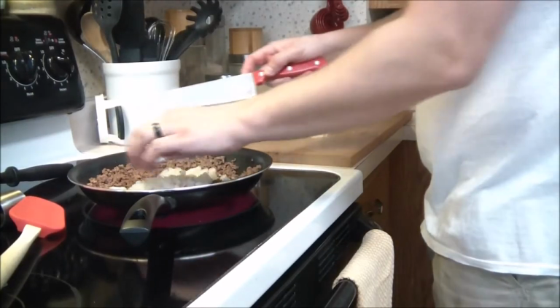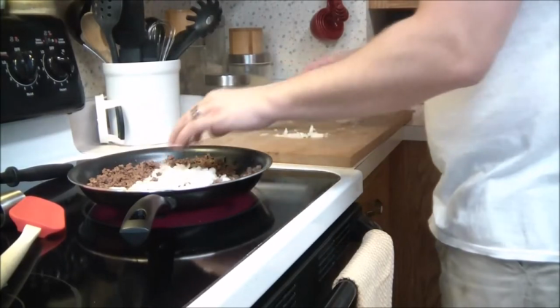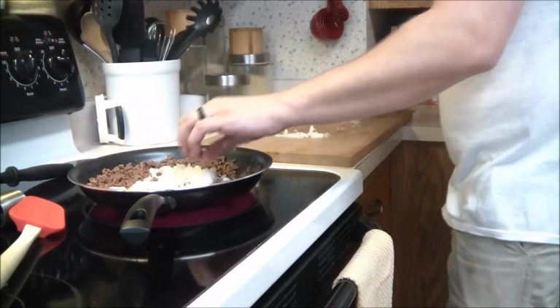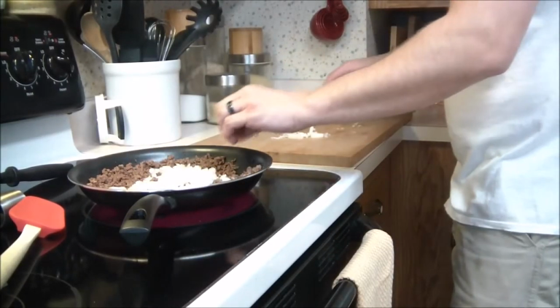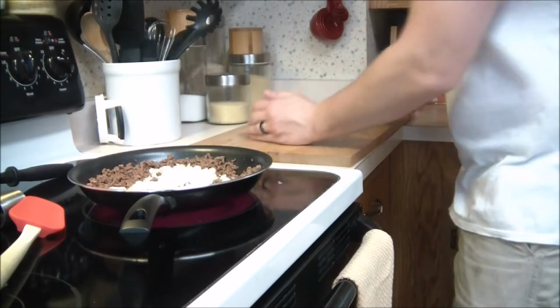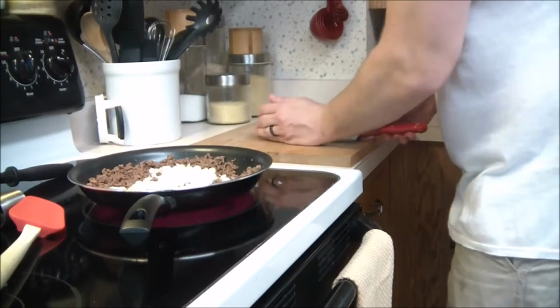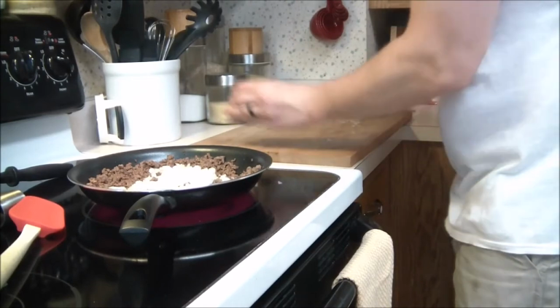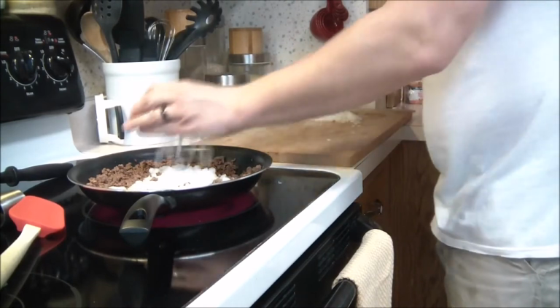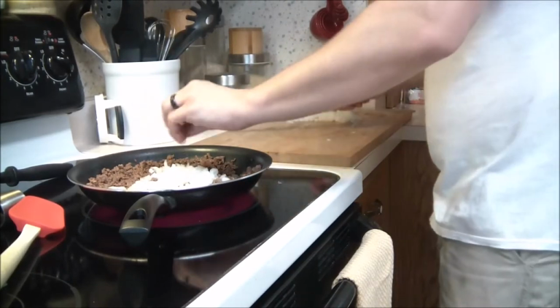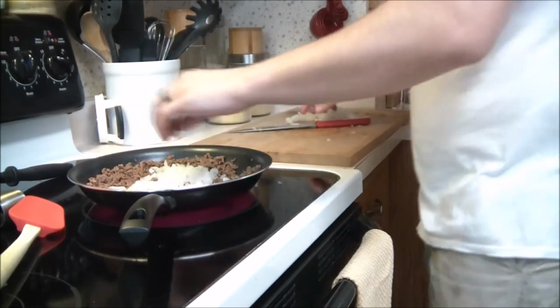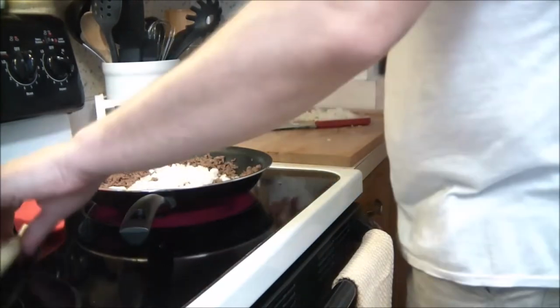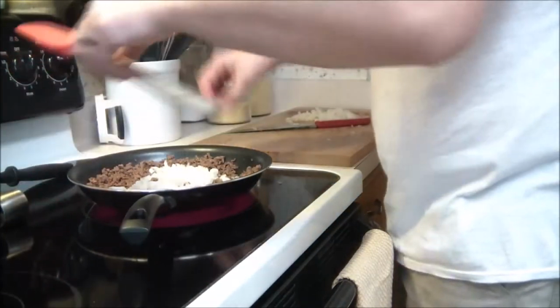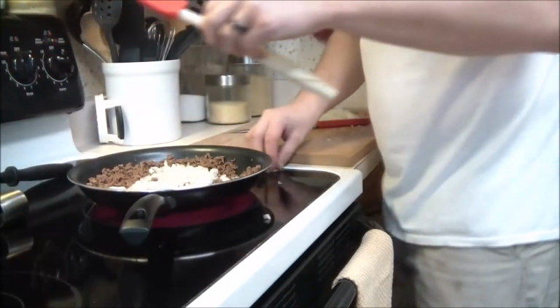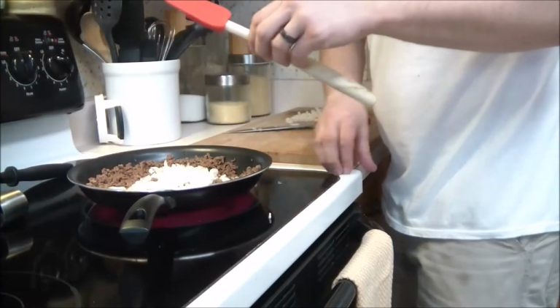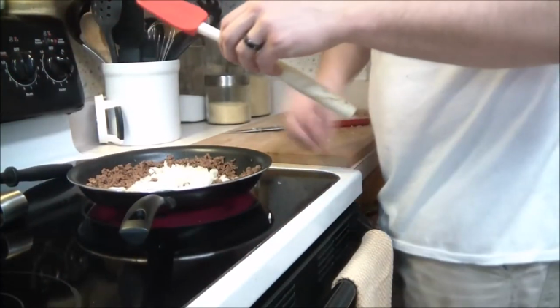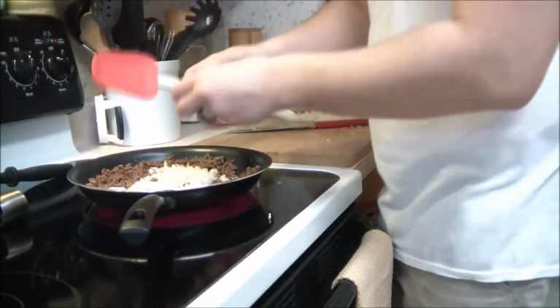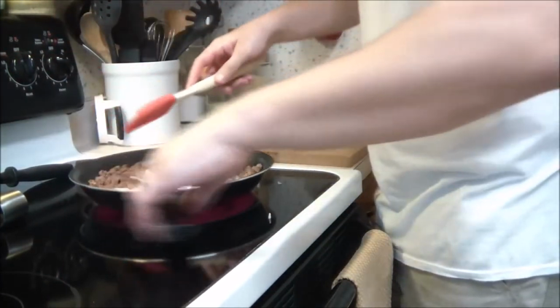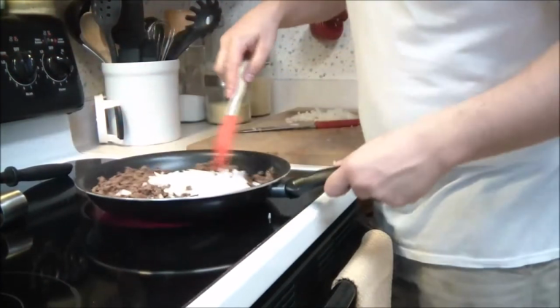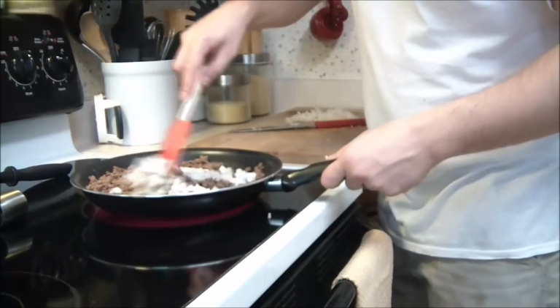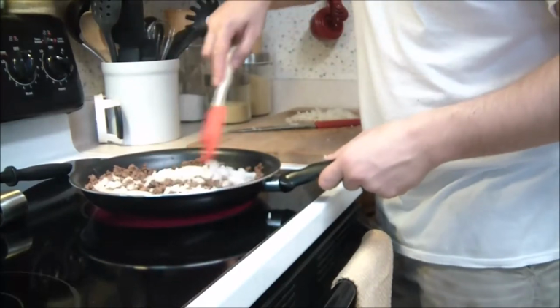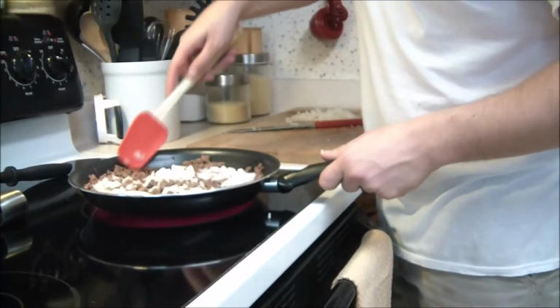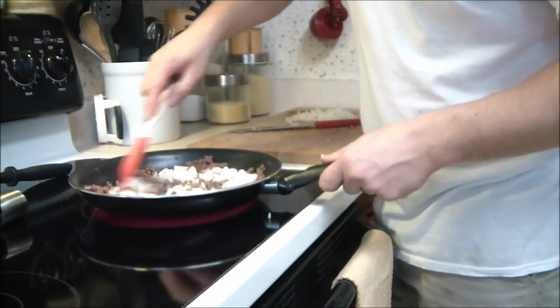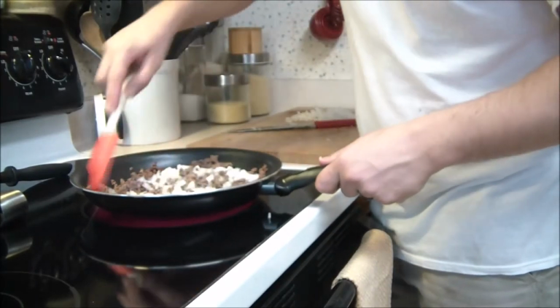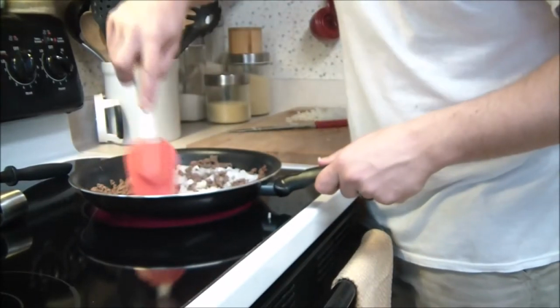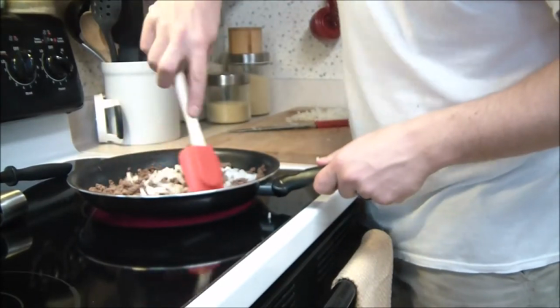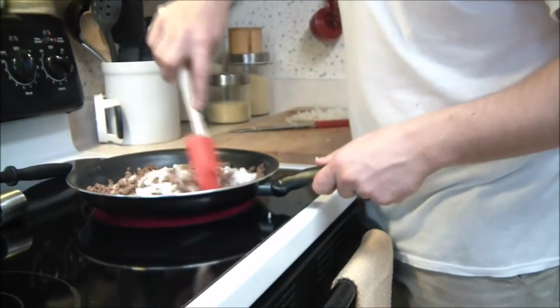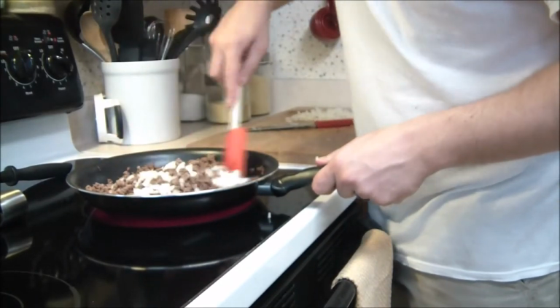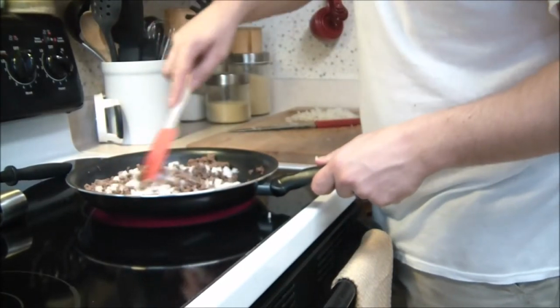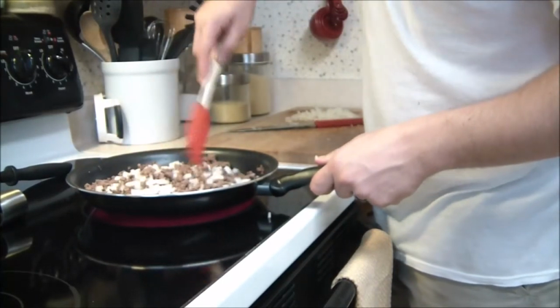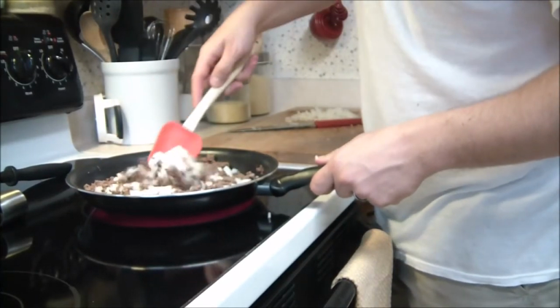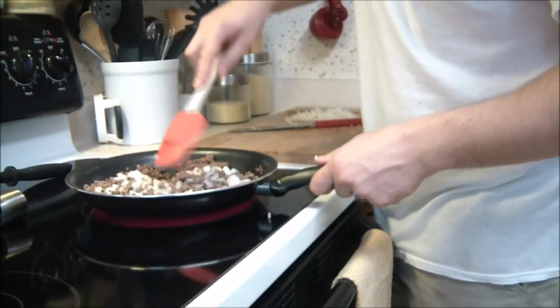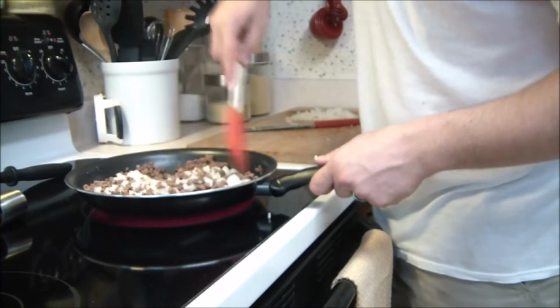And there you have it — some nice finely chopped onions. He's gonna throw these in and just cook them up for a couple minutes. By all means, do different recipes — add or take out whatever you want. You can follow our recipe; directions are going to be in our blog and ingredients will be down below.